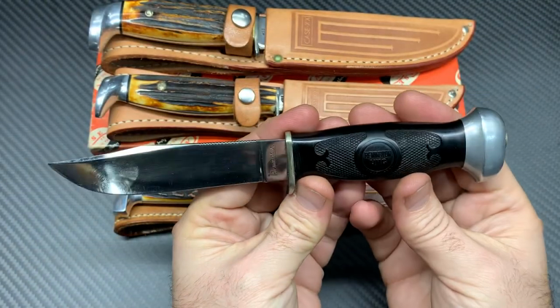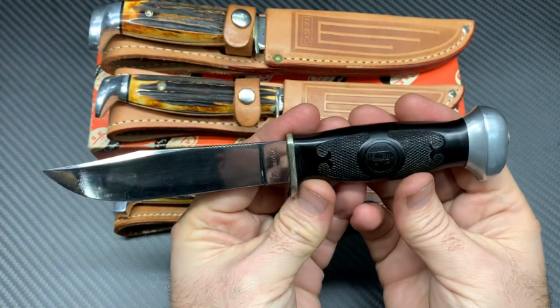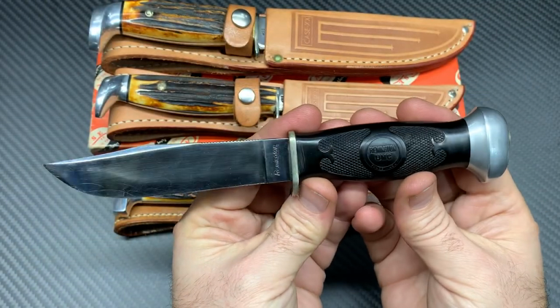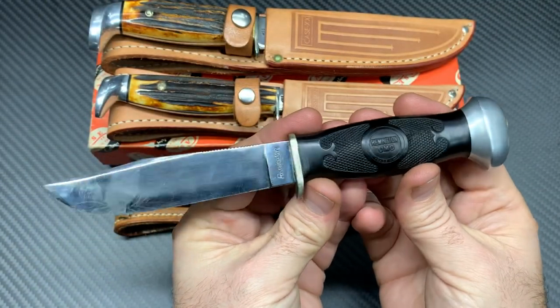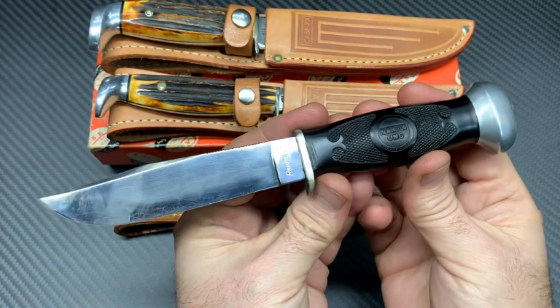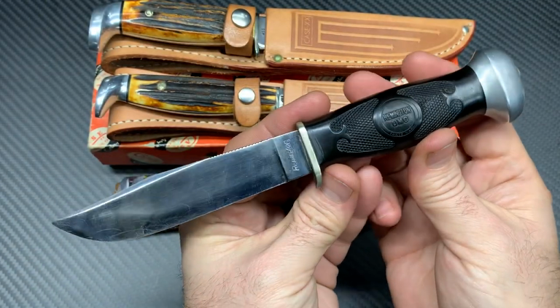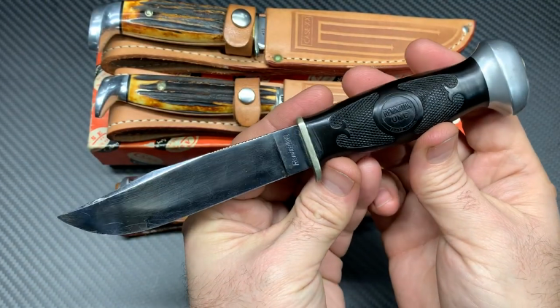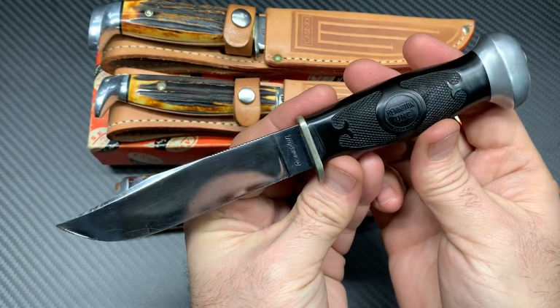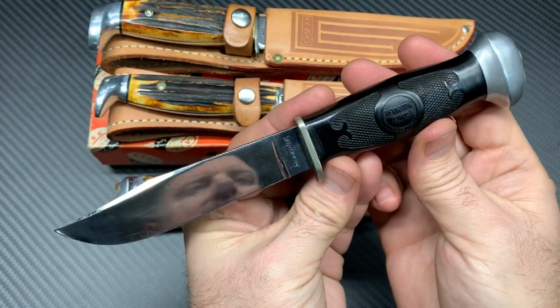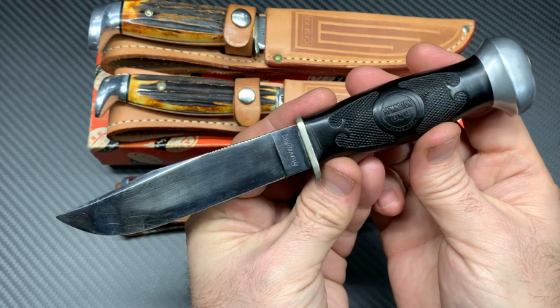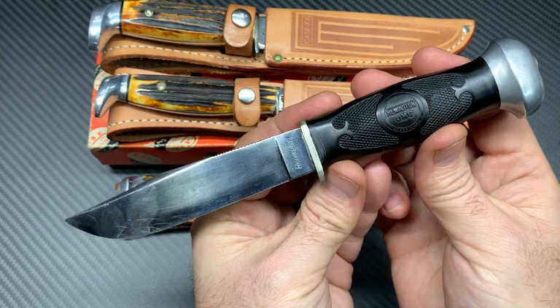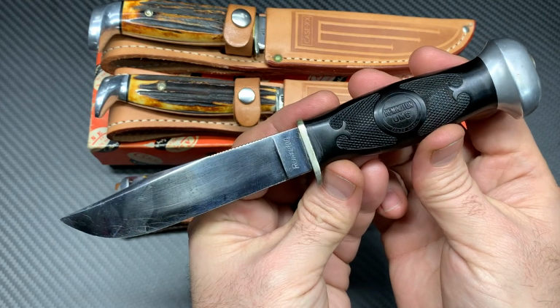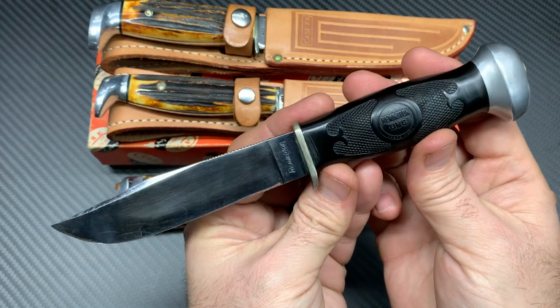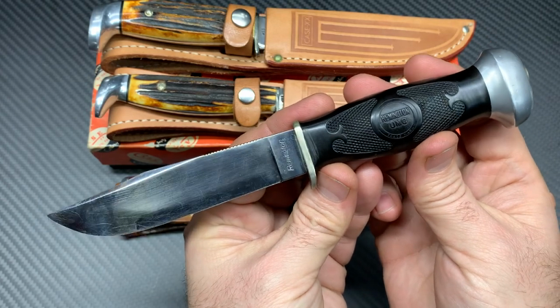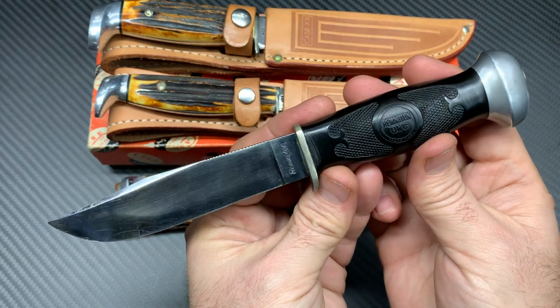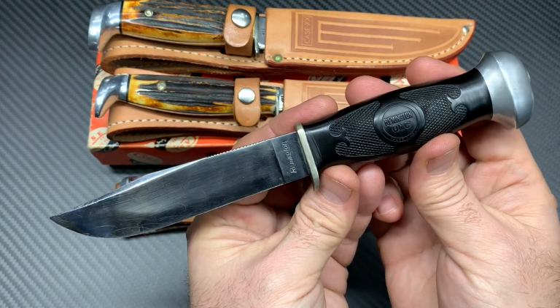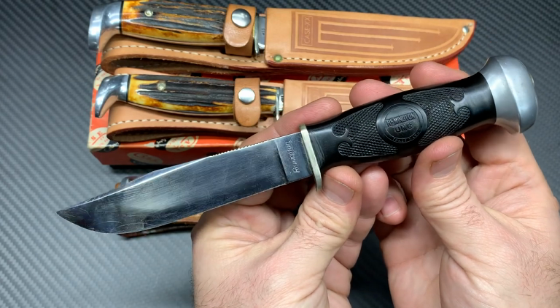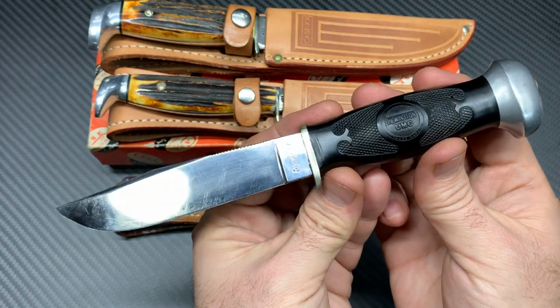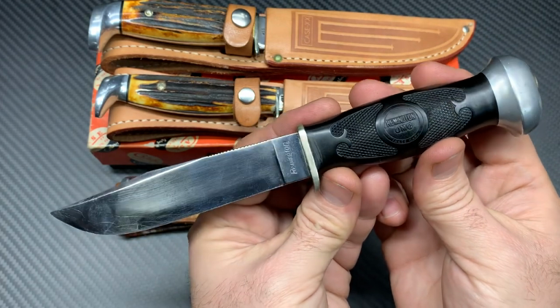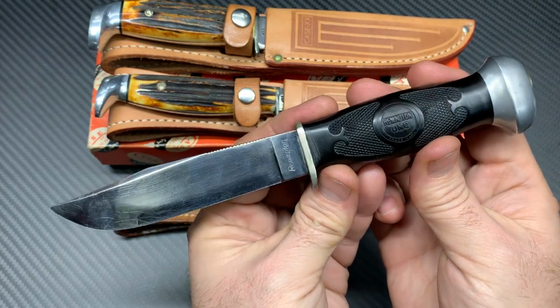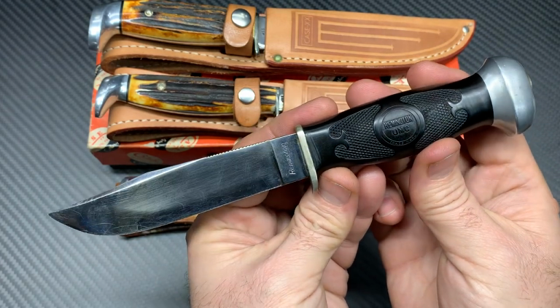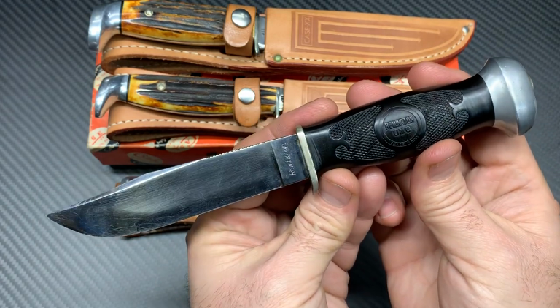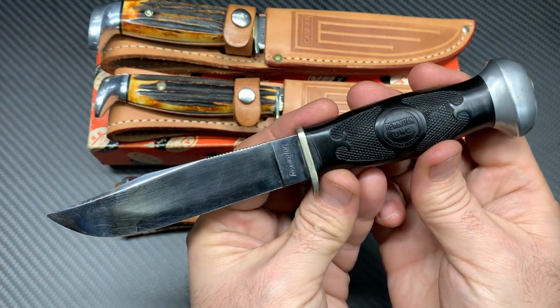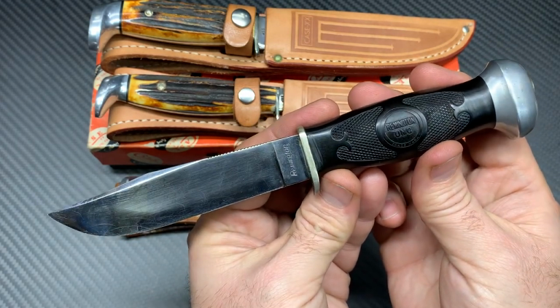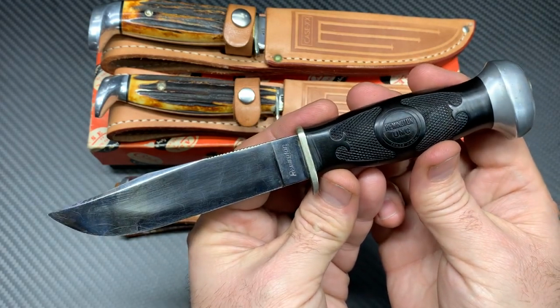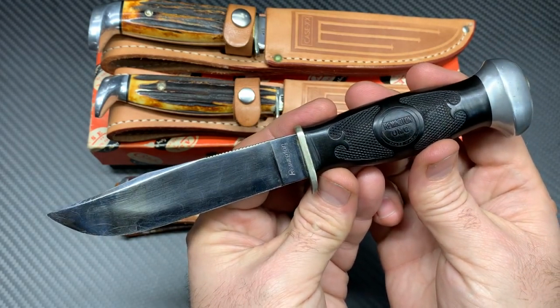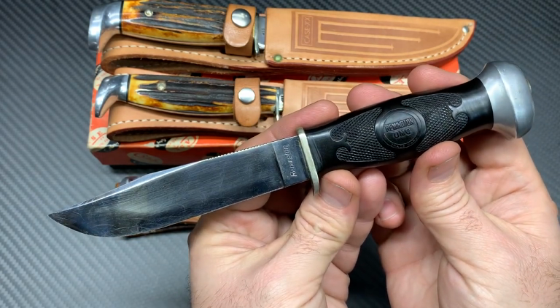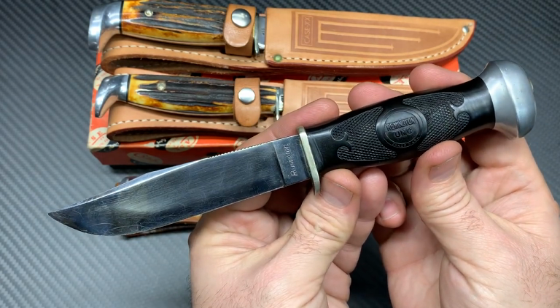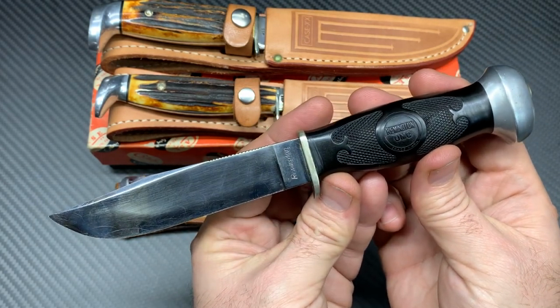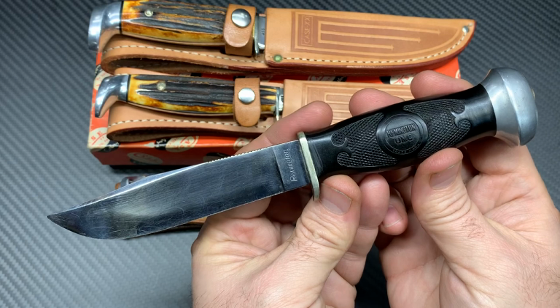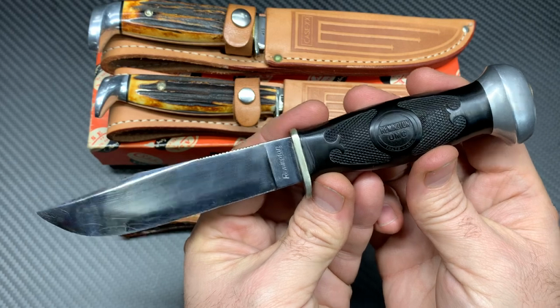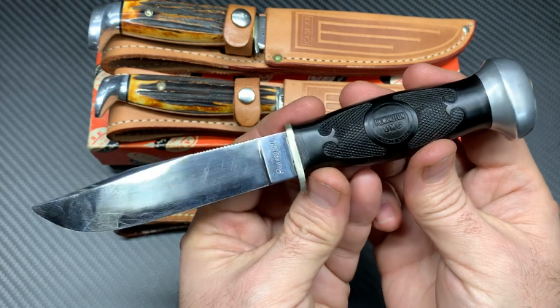A very neat, classic old school knife — and that's the only Remington on the table. The next three are Case Double X's.